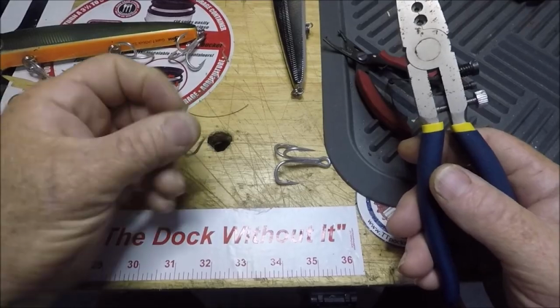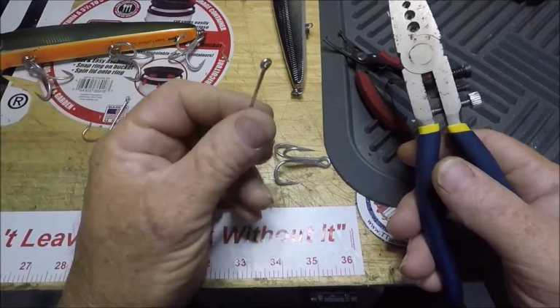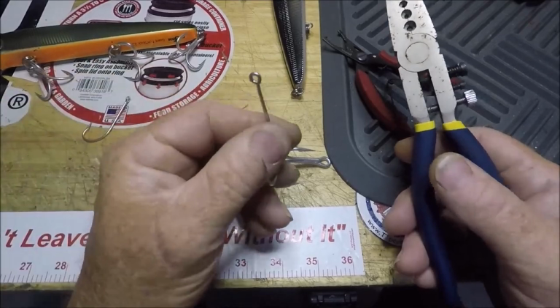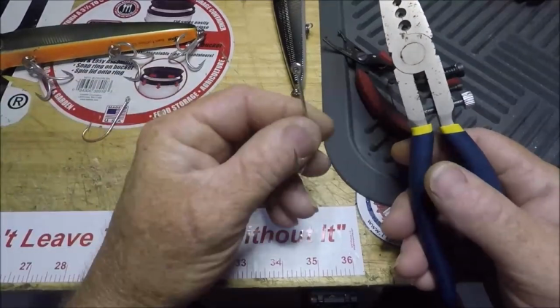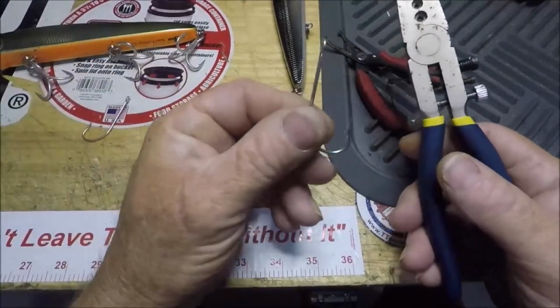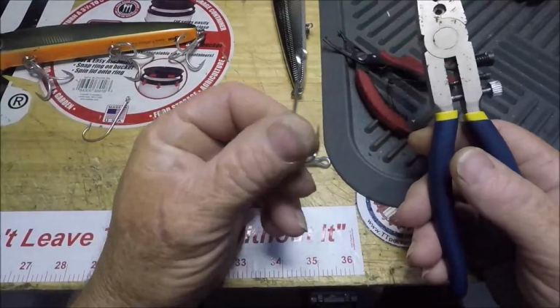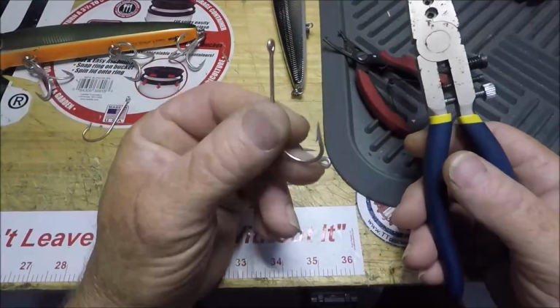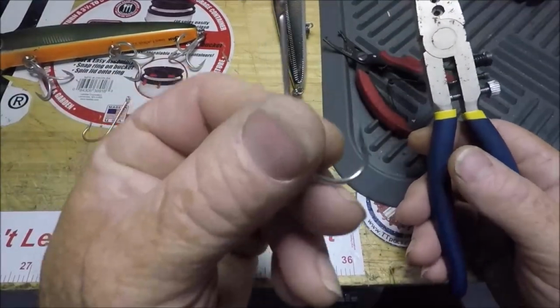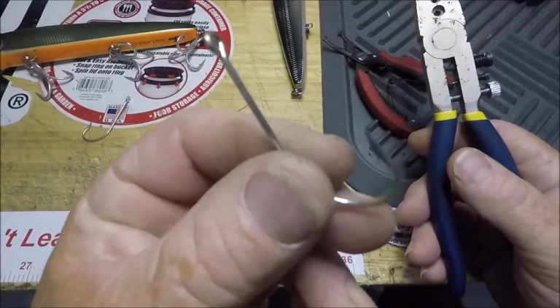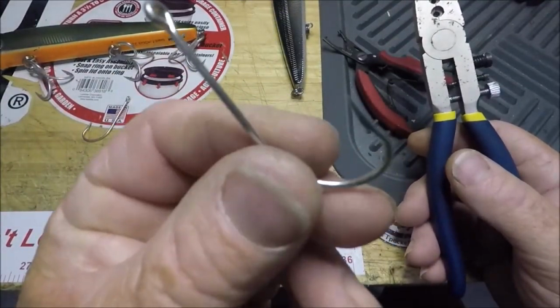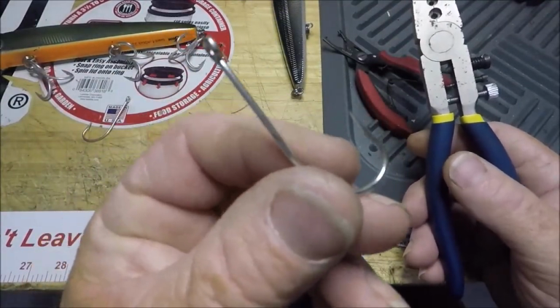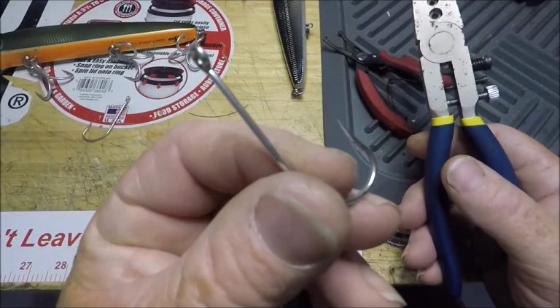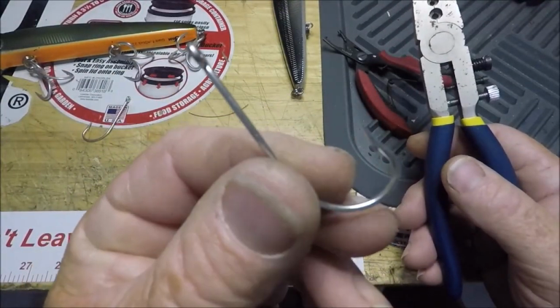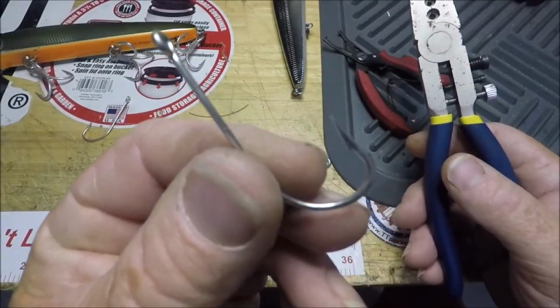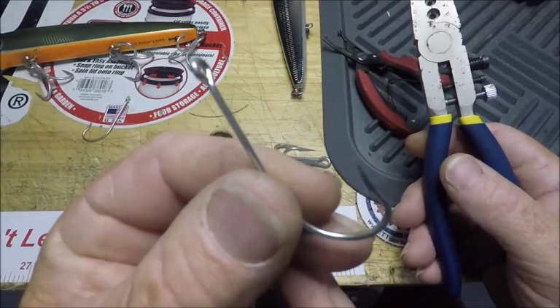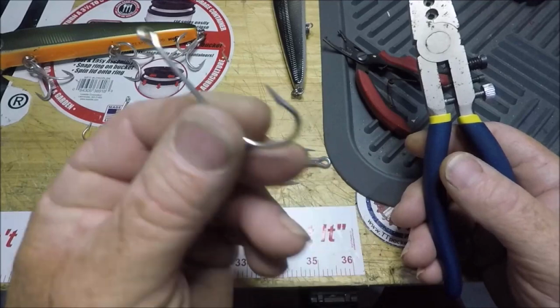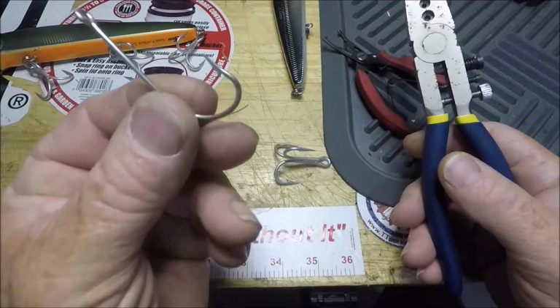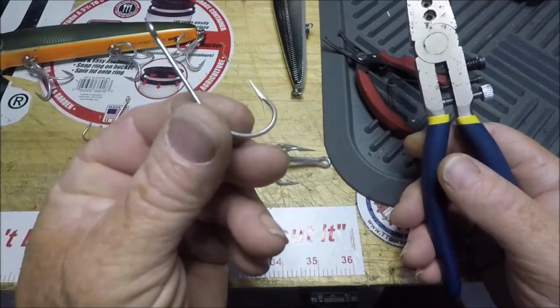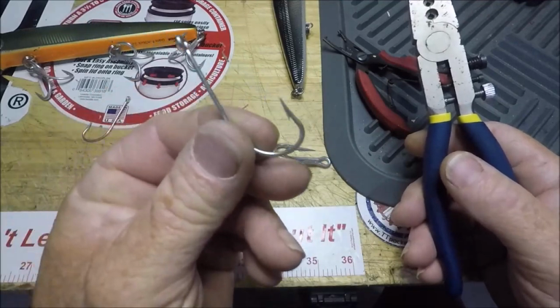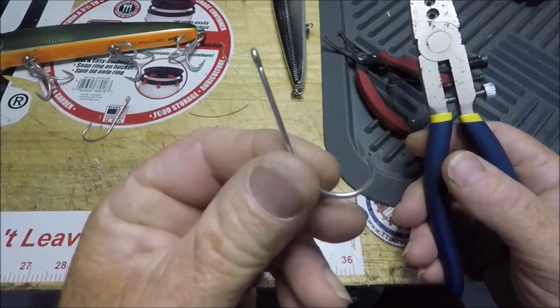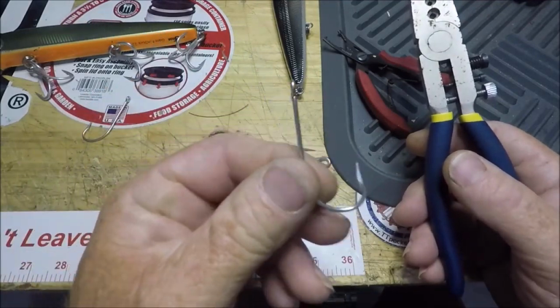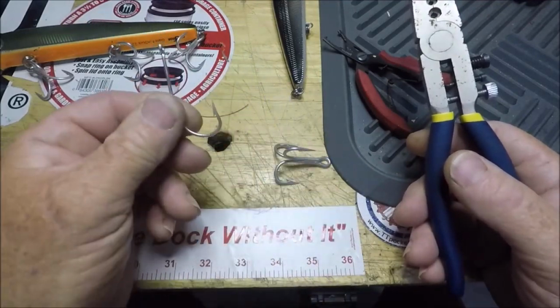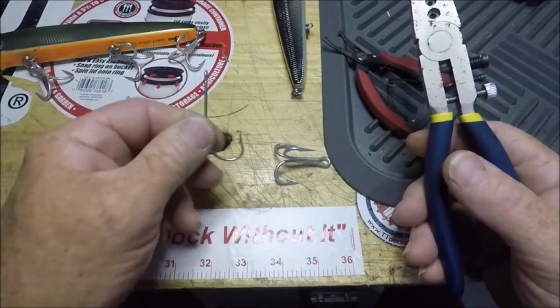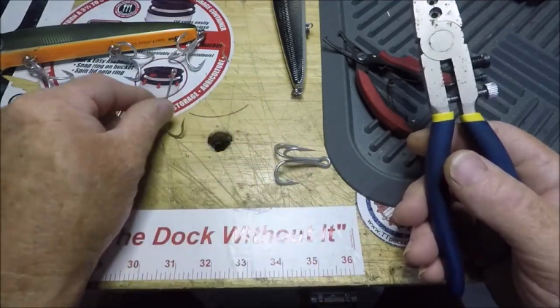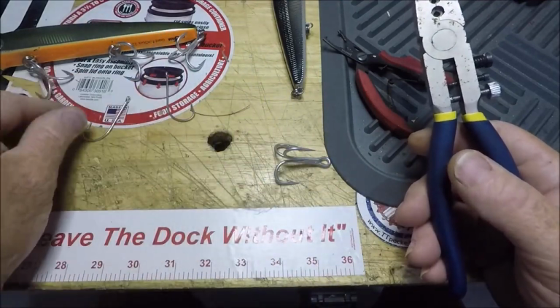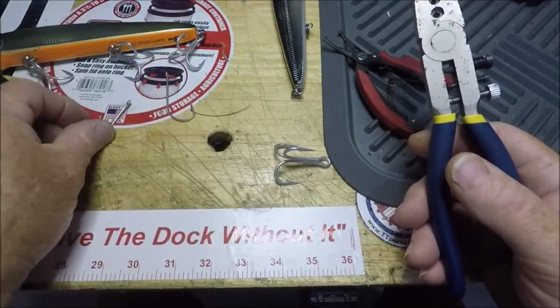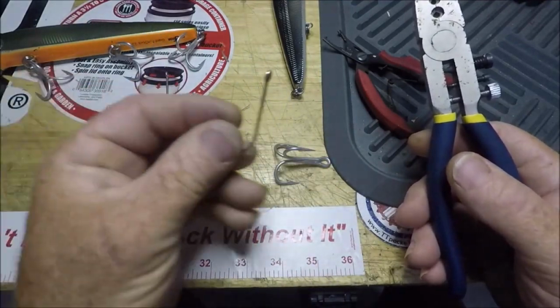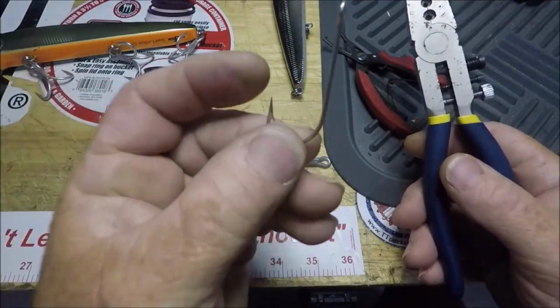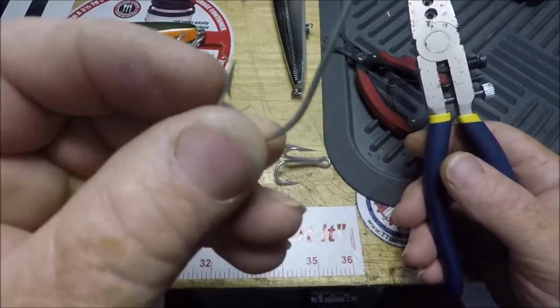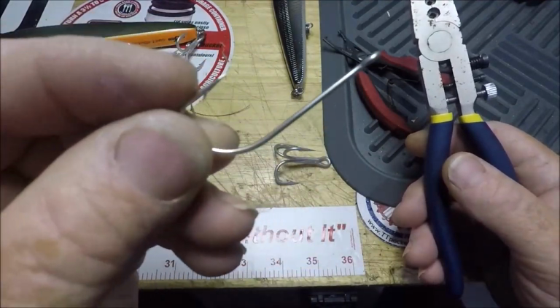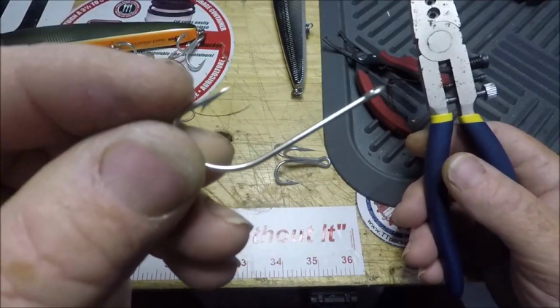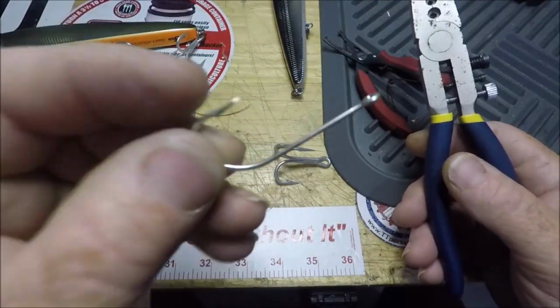Here's the standard of the industry hook that I use. 3407 — that right there, I believe, is a 5-0, and that right there is a 3-0 hook.